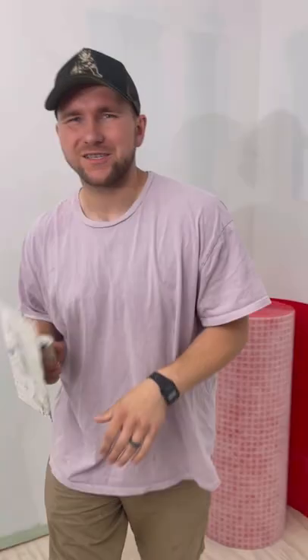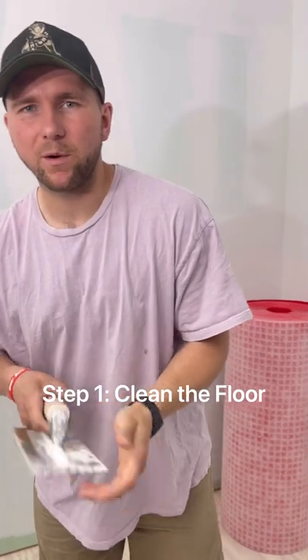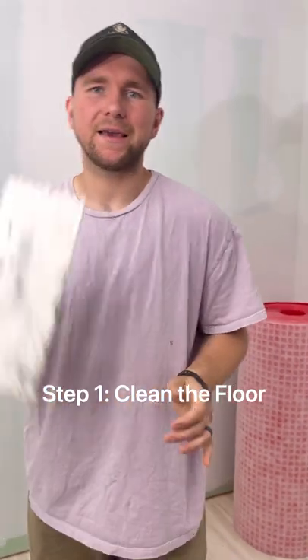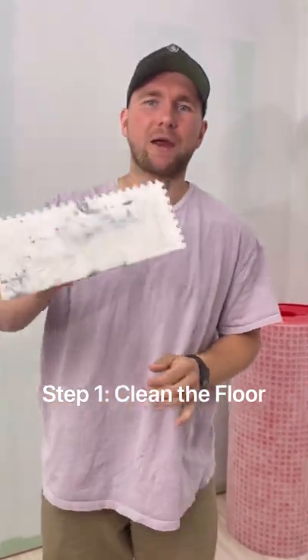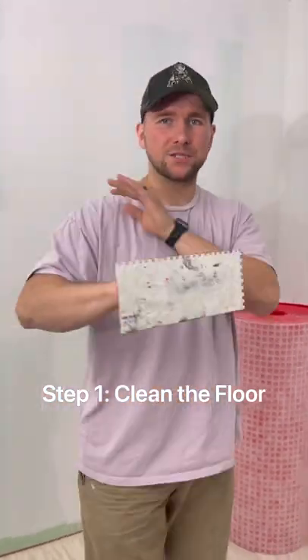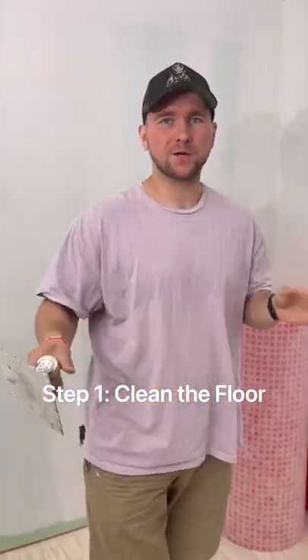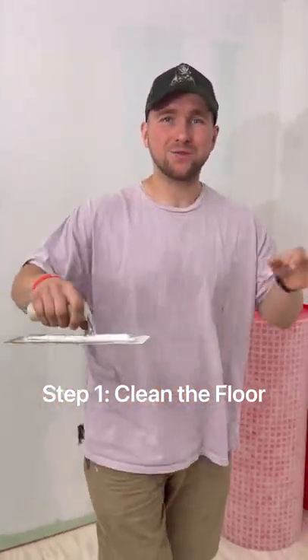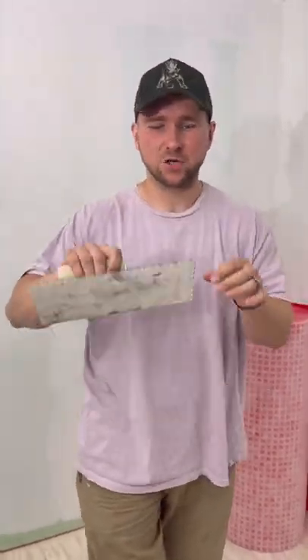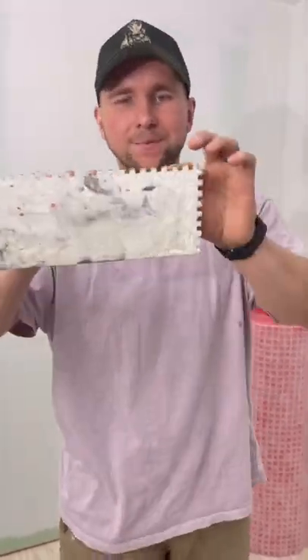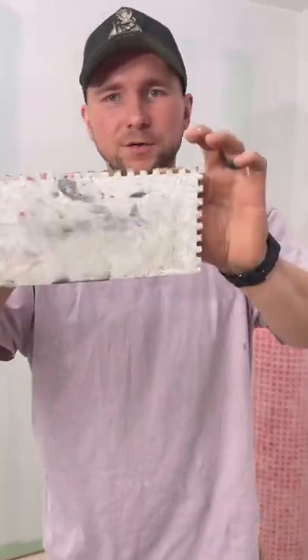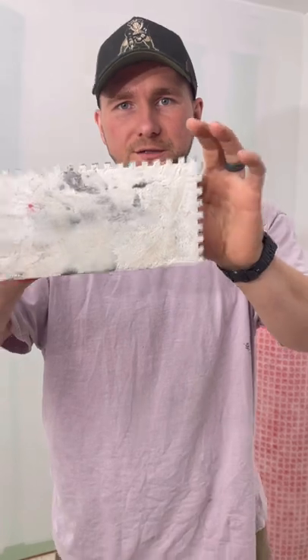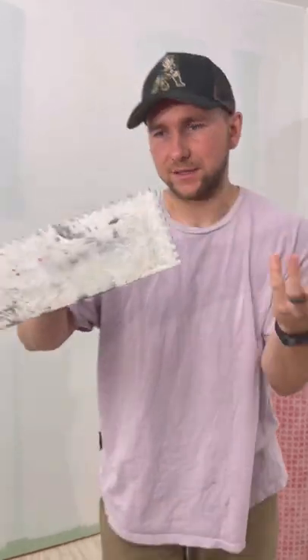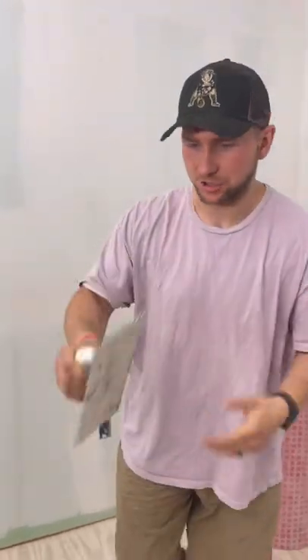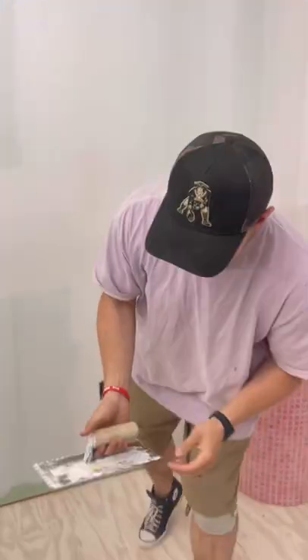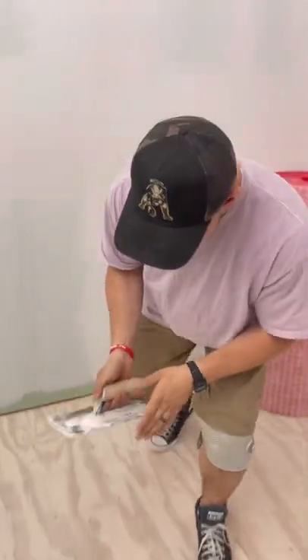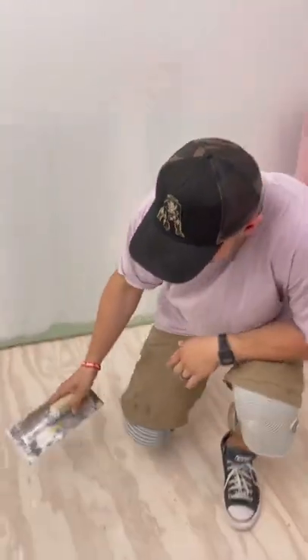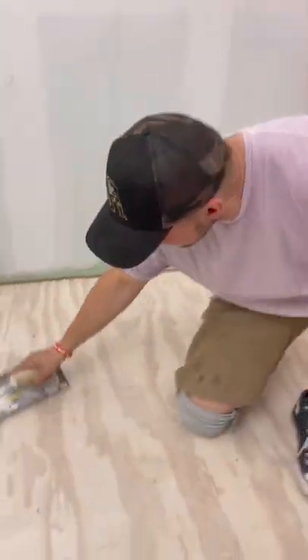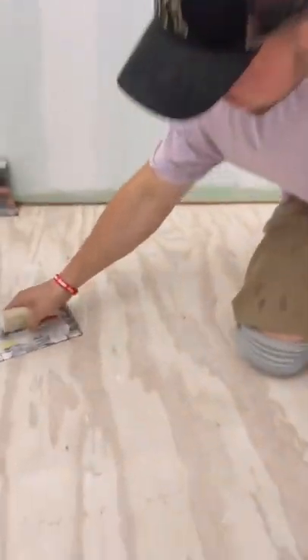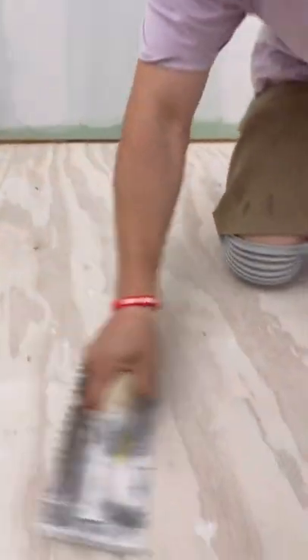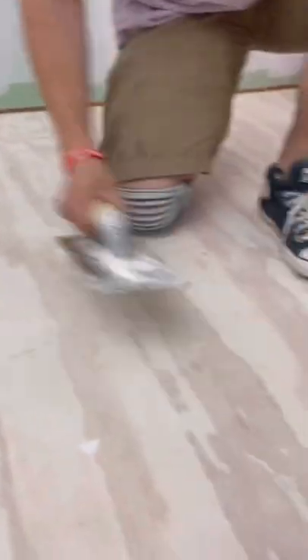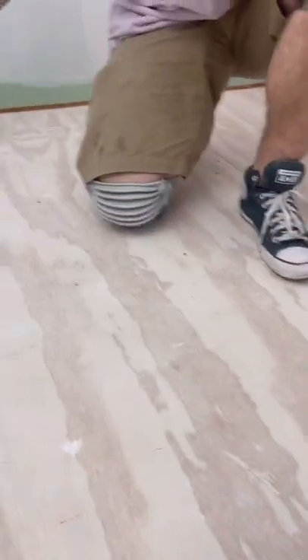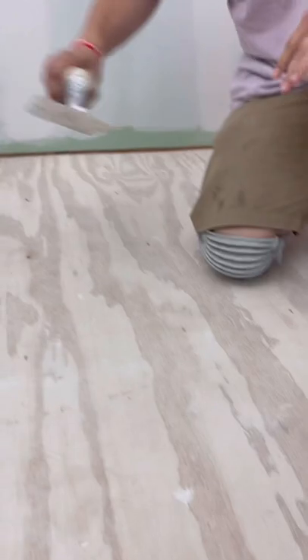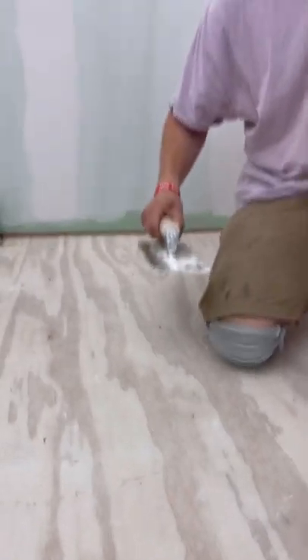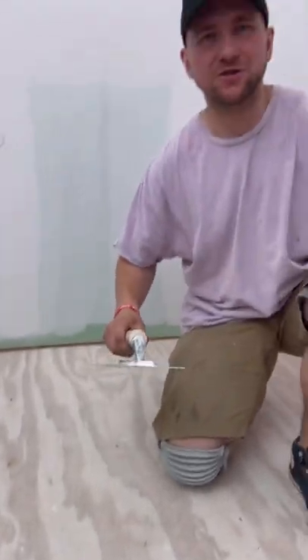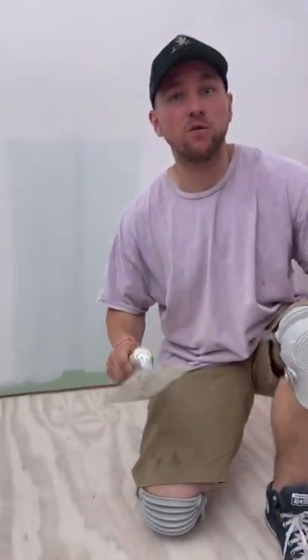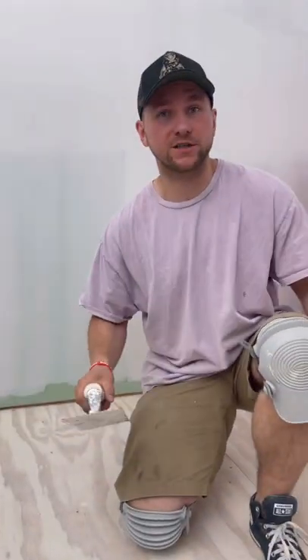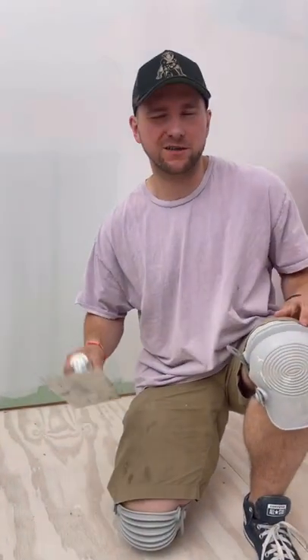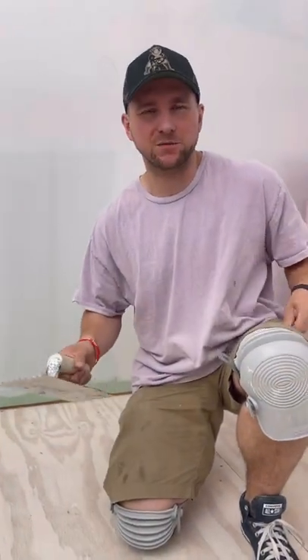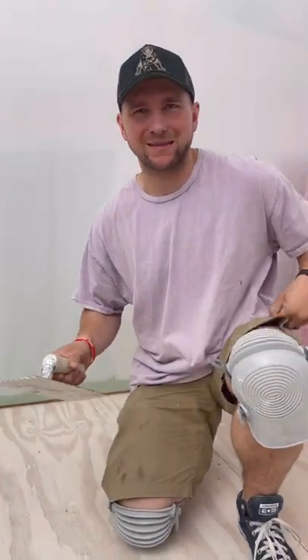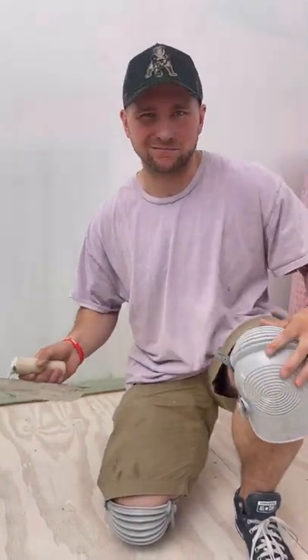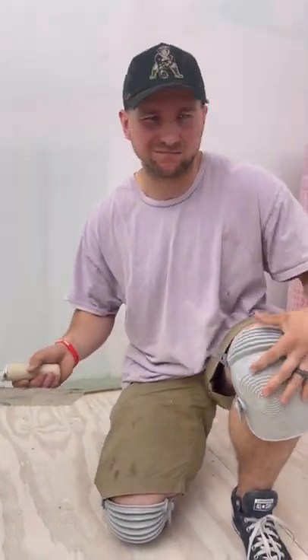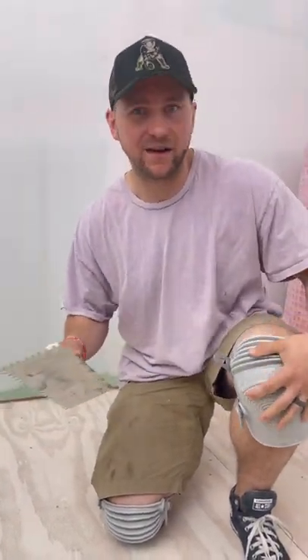Step one is to get your trowel. The trowel we're going to use here is a quarter inch by quarter inch notch trowel. Get the back side of it and just go over your entire floor to make sure there's no boogers there, because the boogers will make the tile kind of uneven.